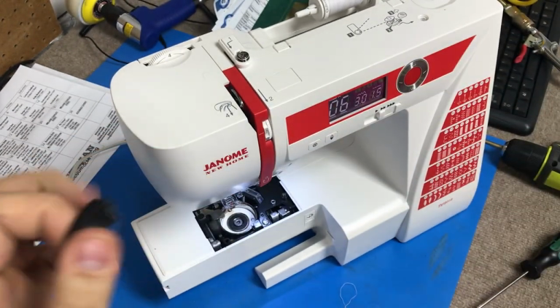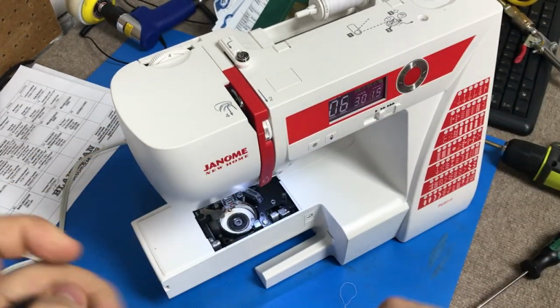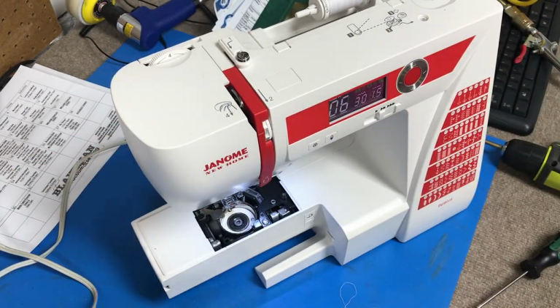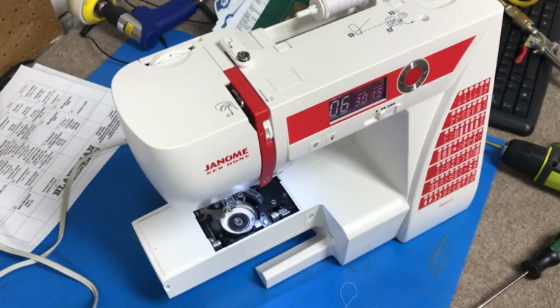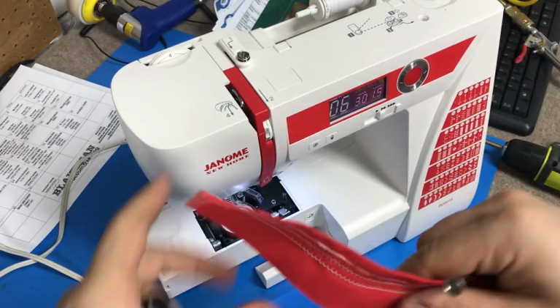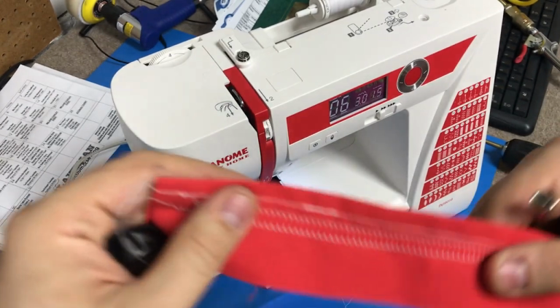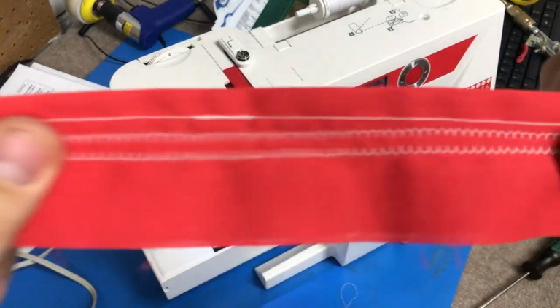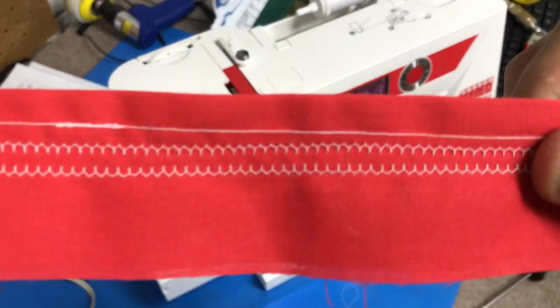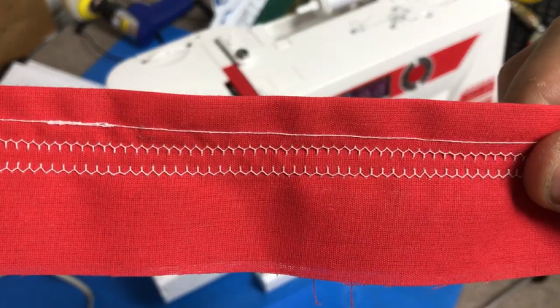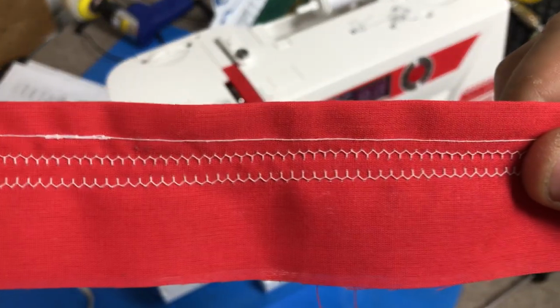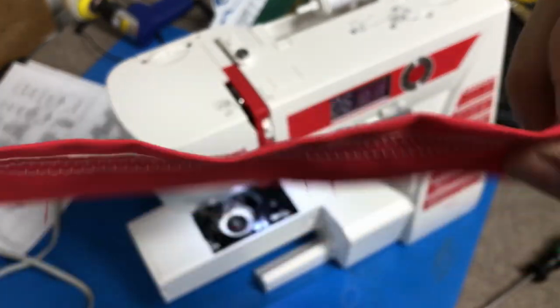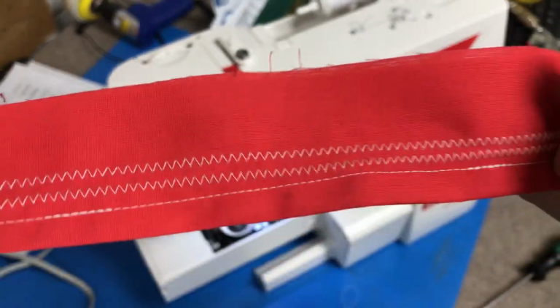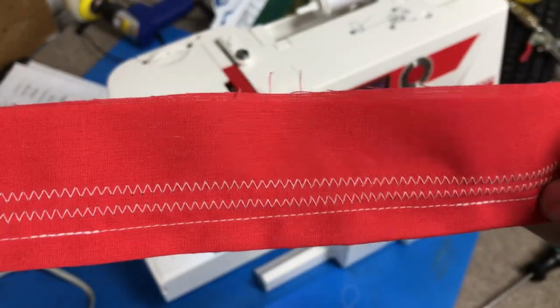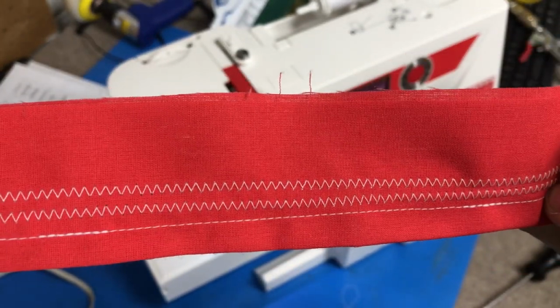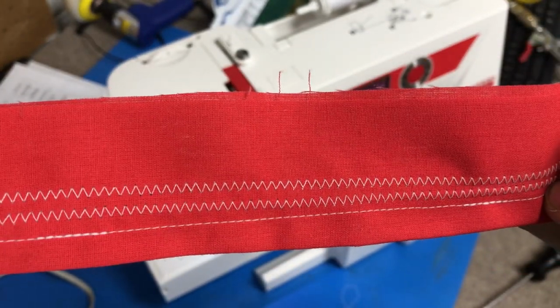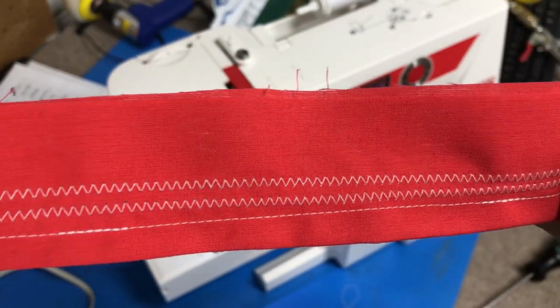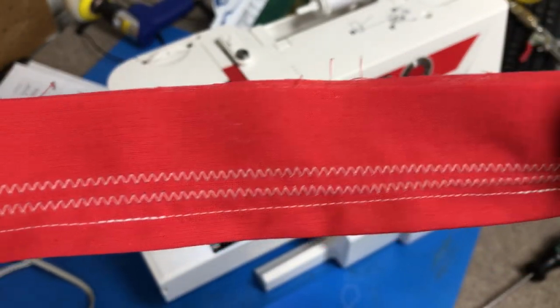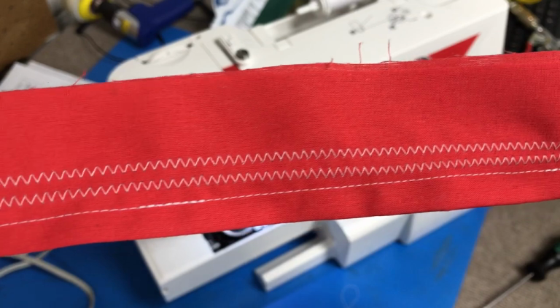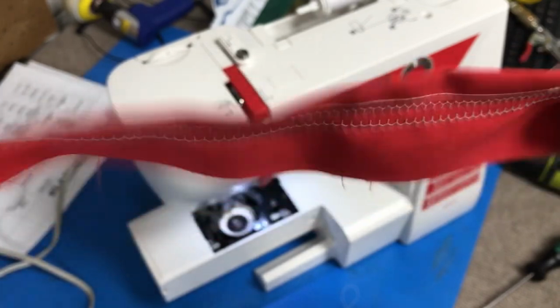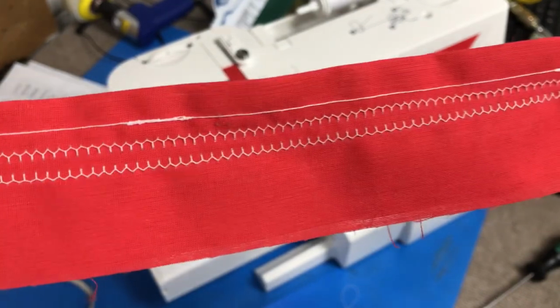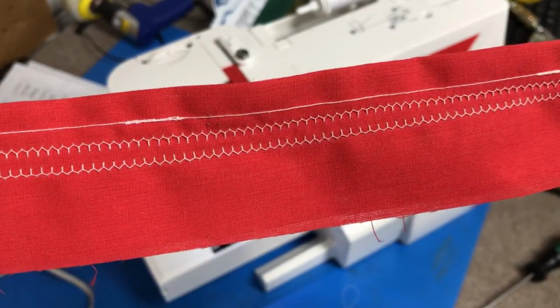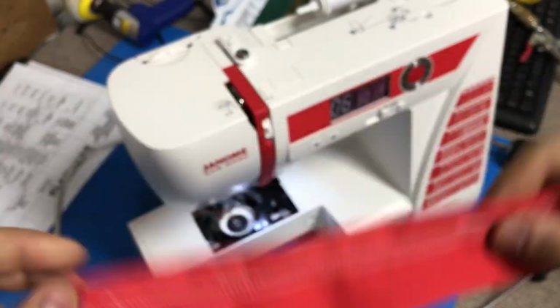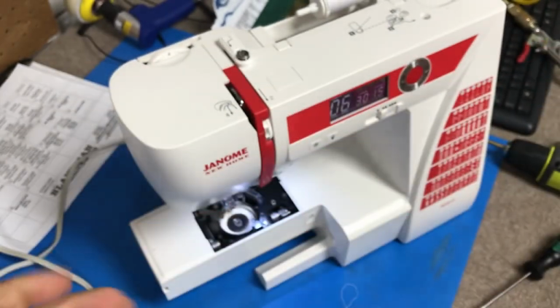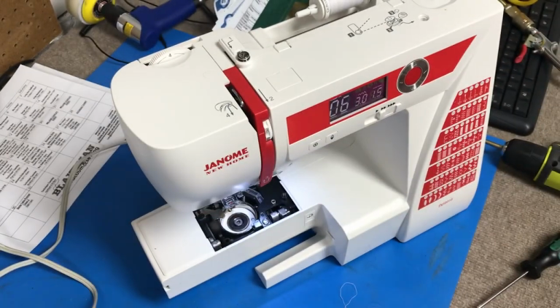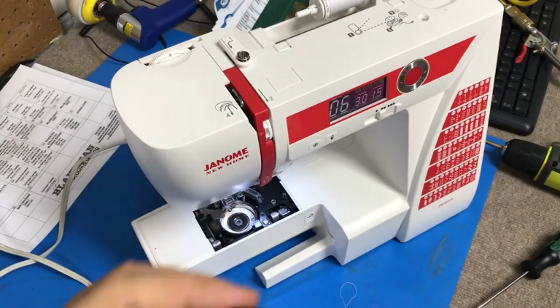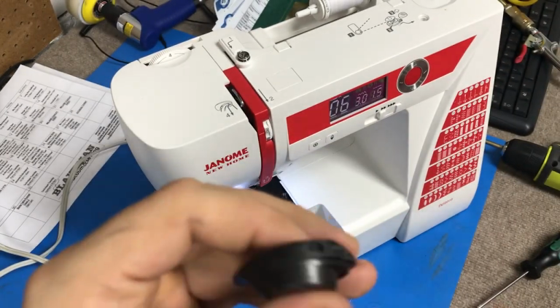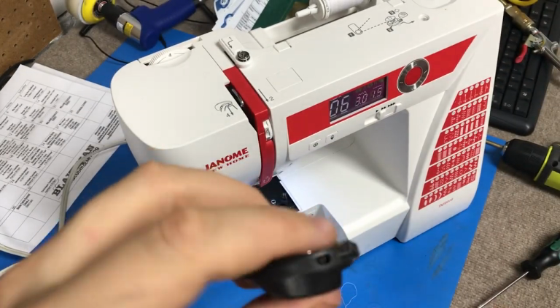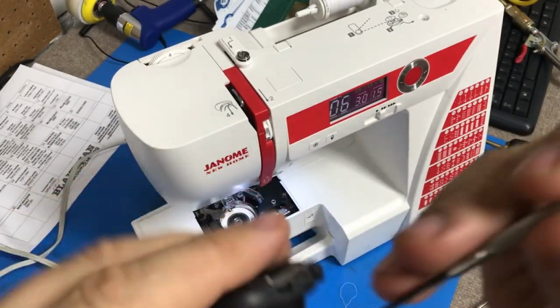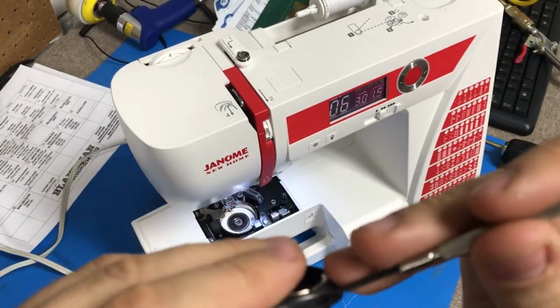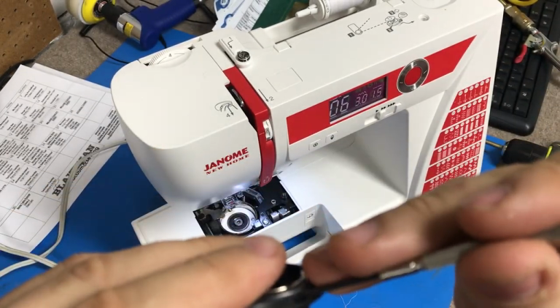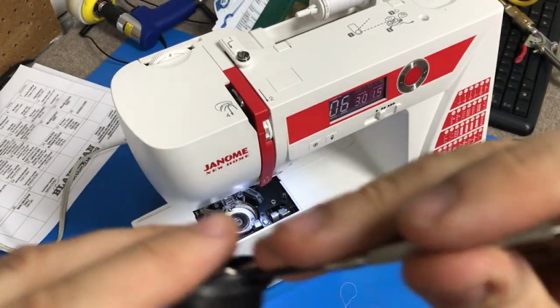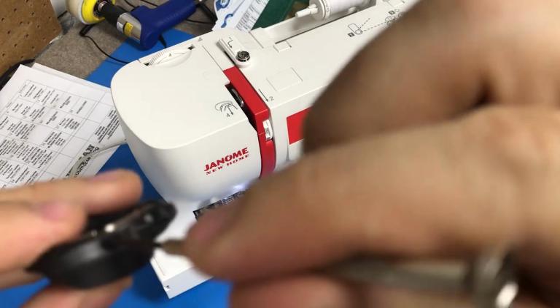For what we're looking at here, this is the bottom and this is the top. It's pulling quite a bit on the bottom, so we're going to make an adjustment of a half a turn.